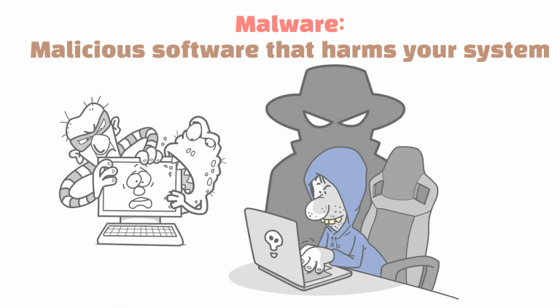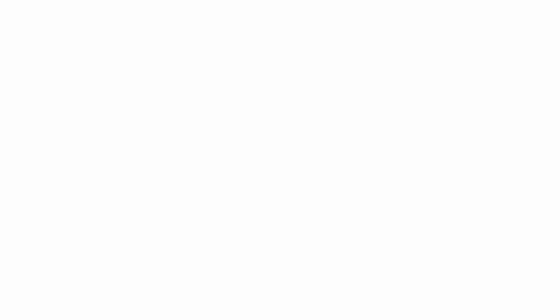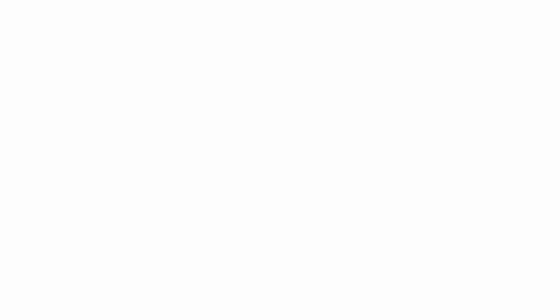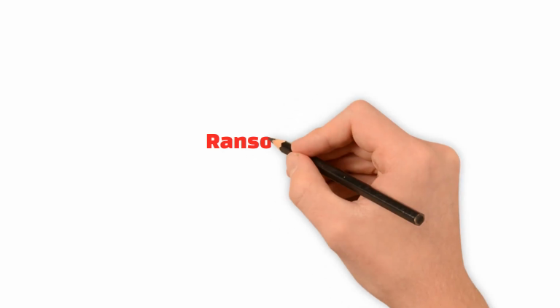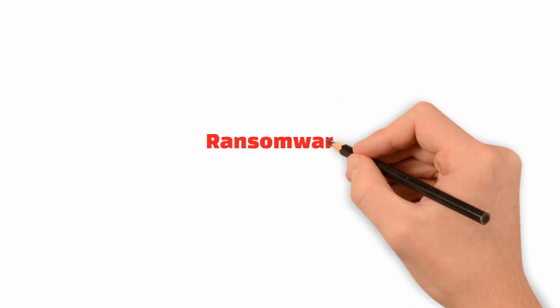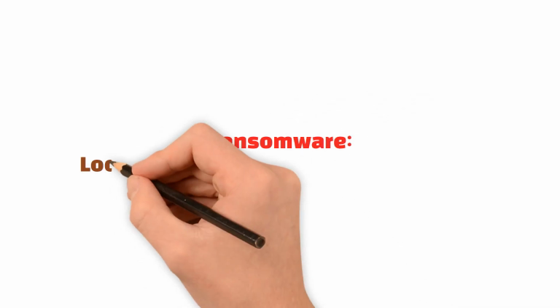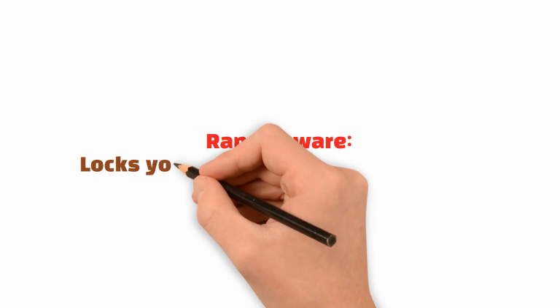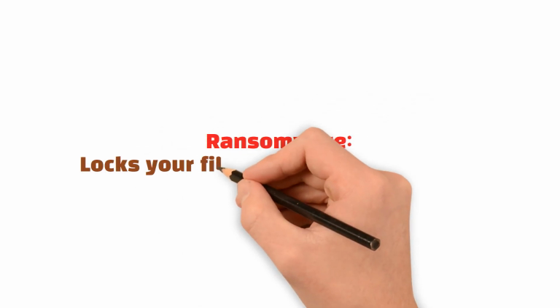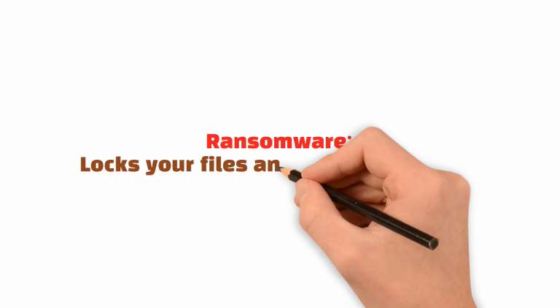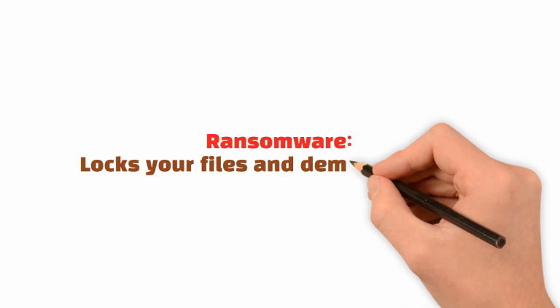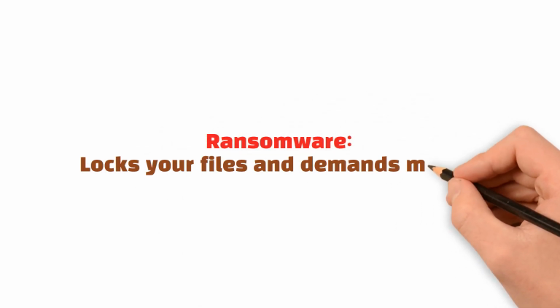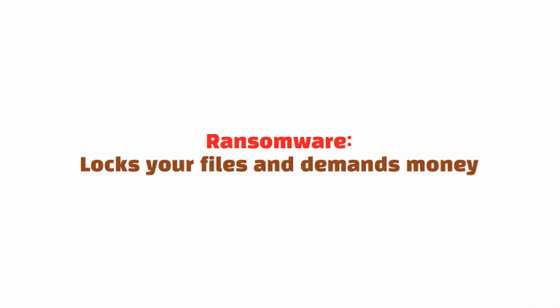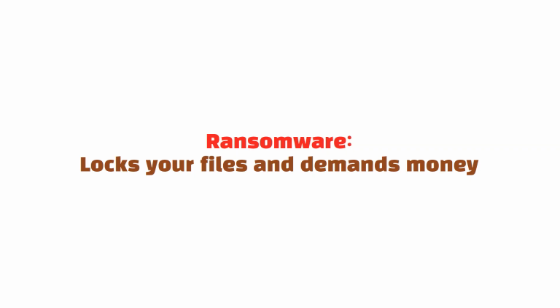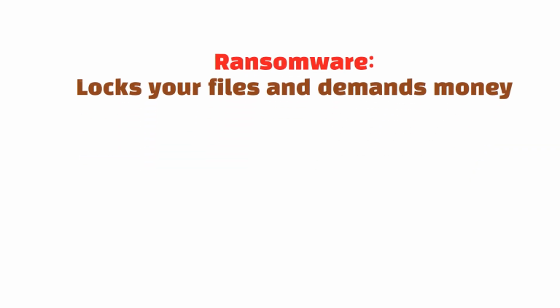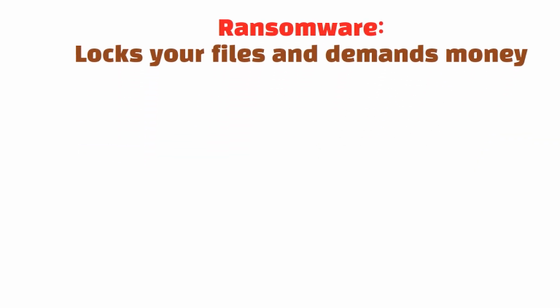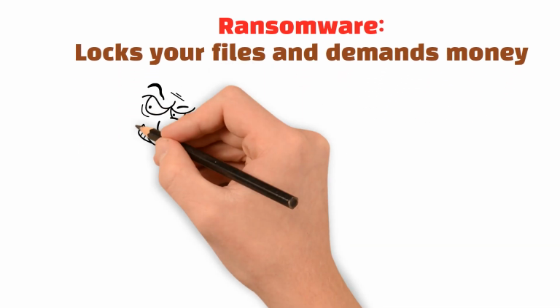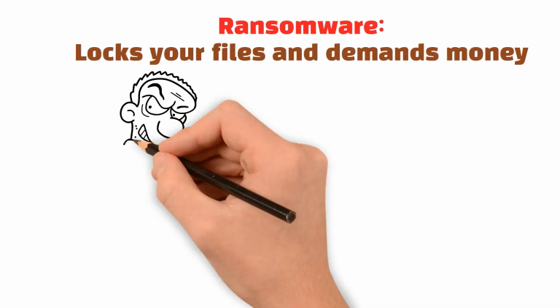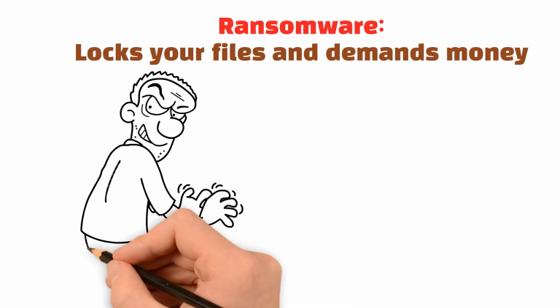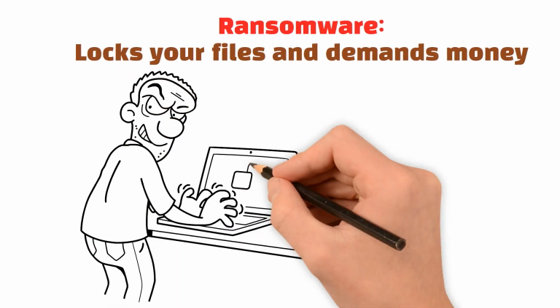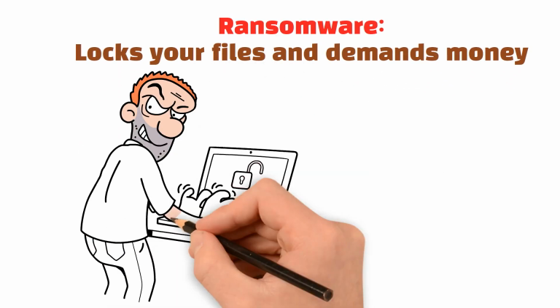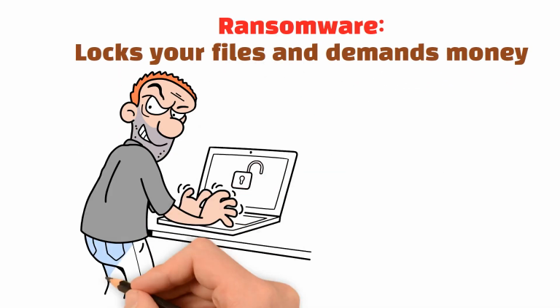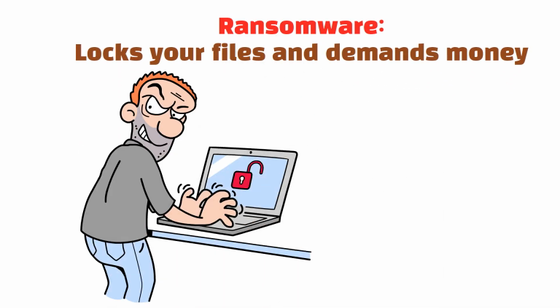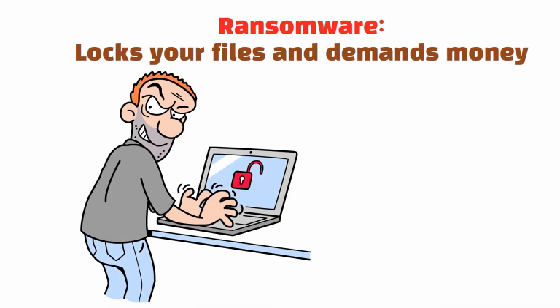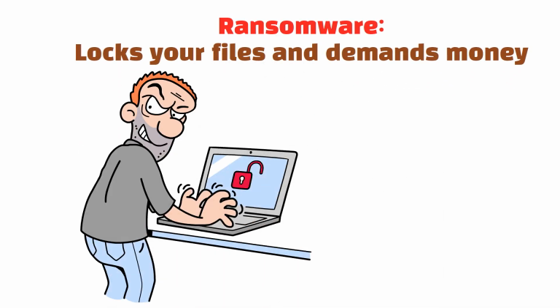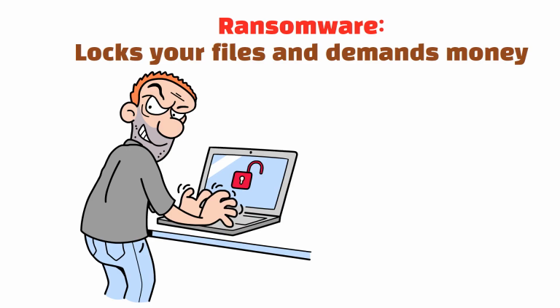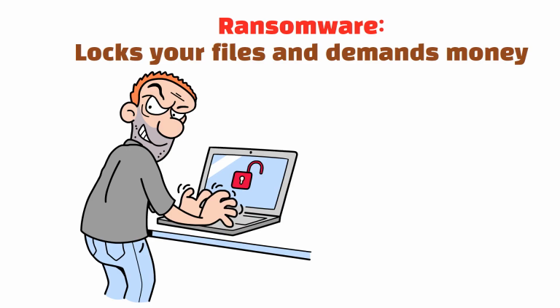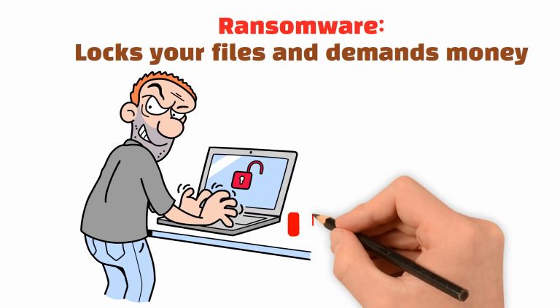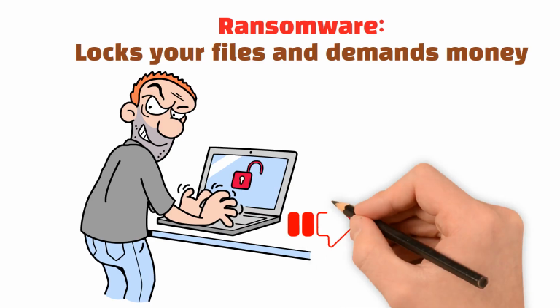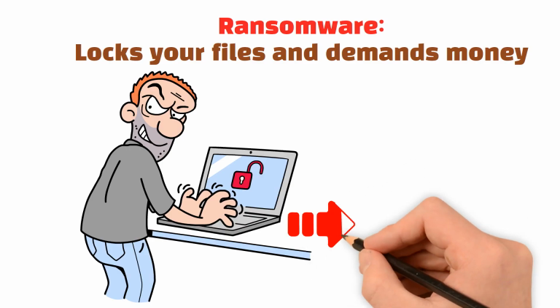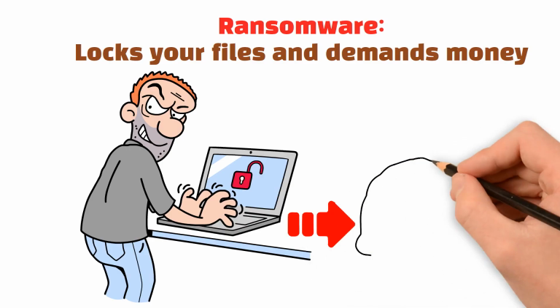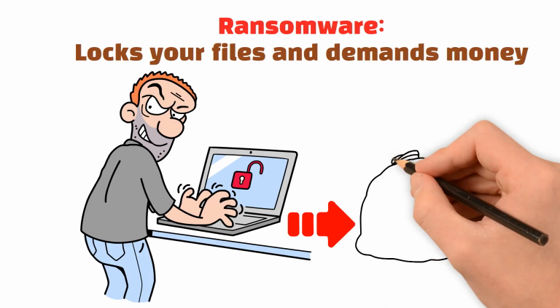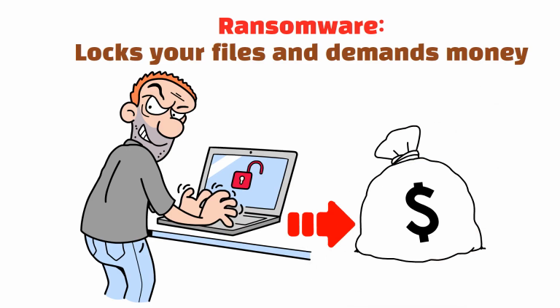Finally, there's ransomware. This is a type of malware that locks your files and demands money to release them. Once your files are locked, you may be left with no choice but to pay — a situation you definitely want to avoid.